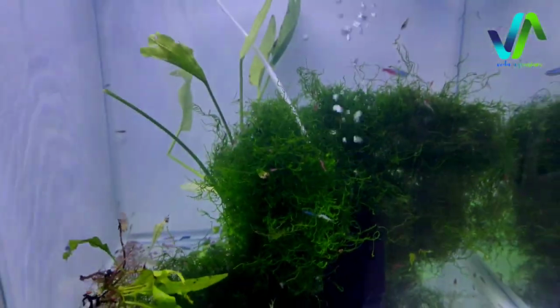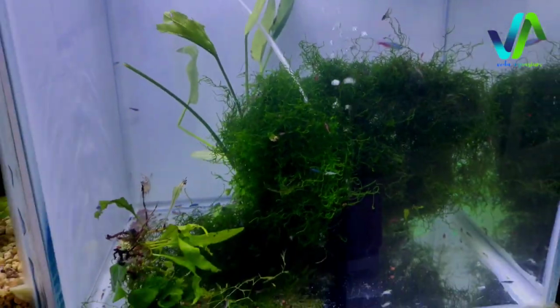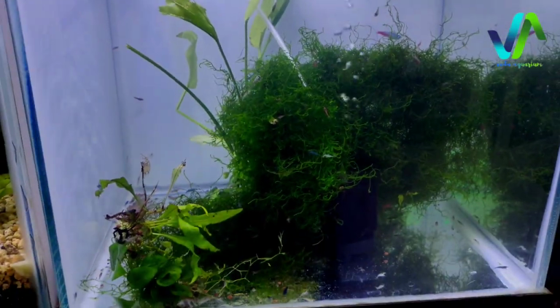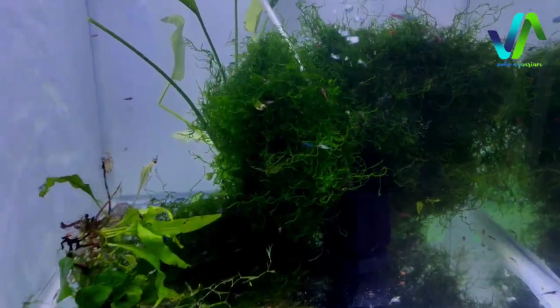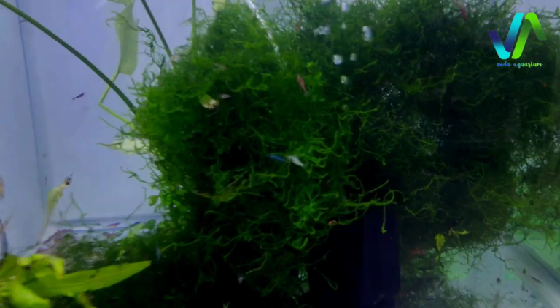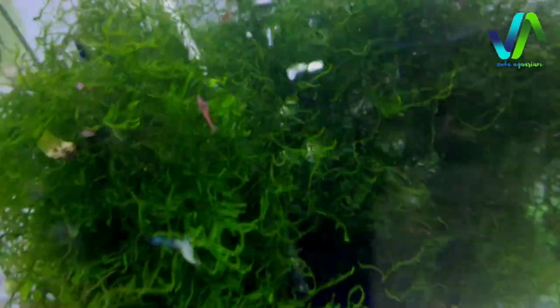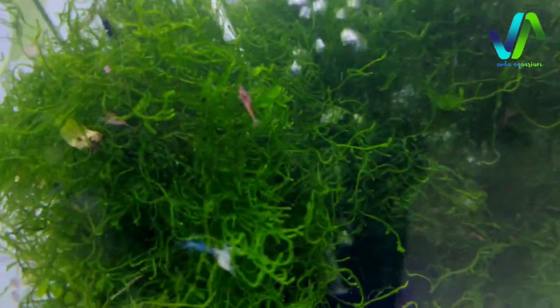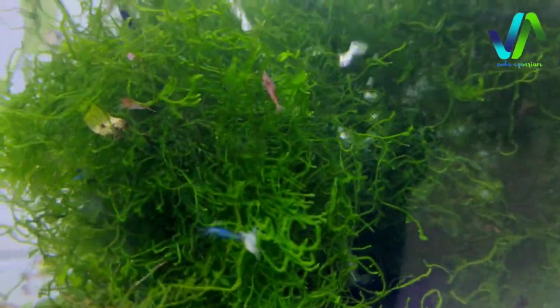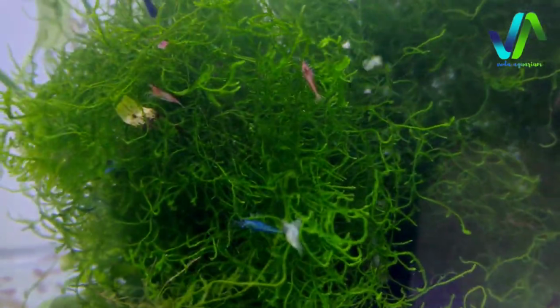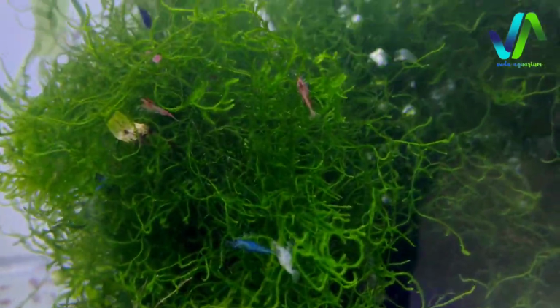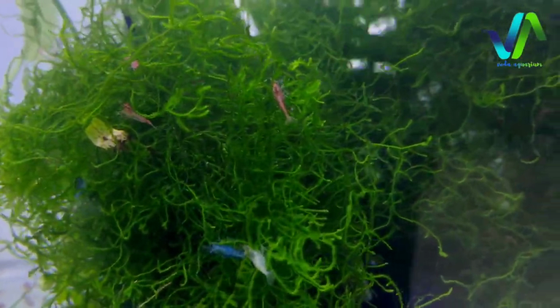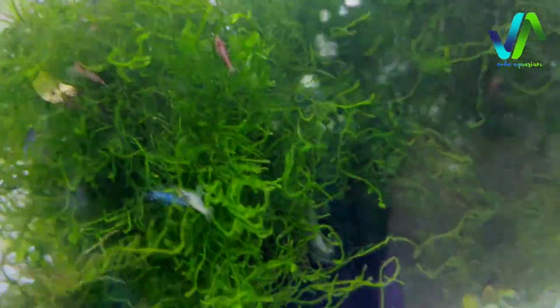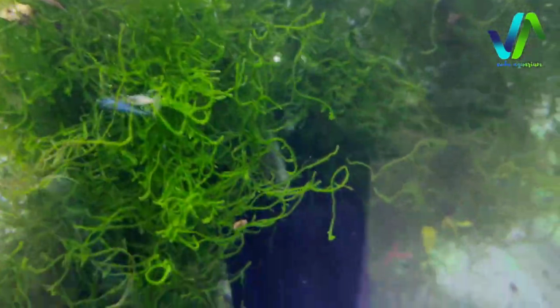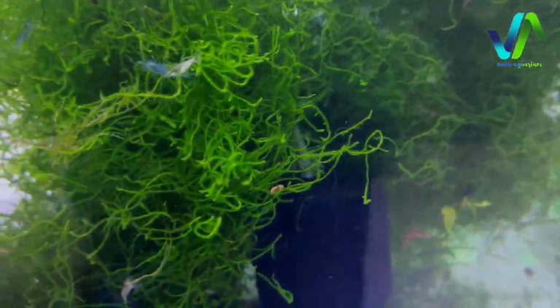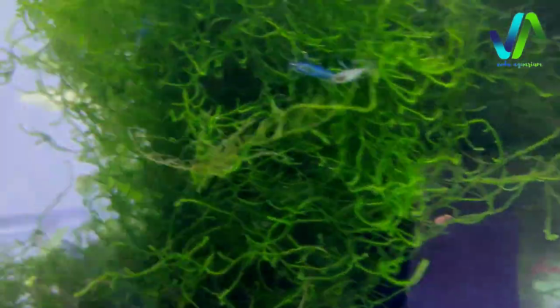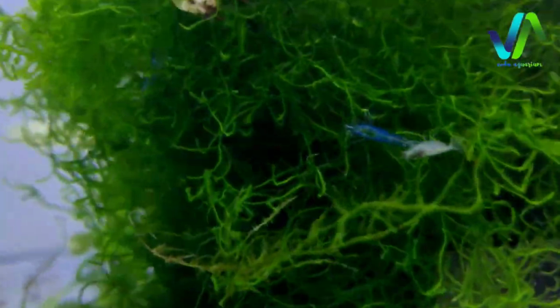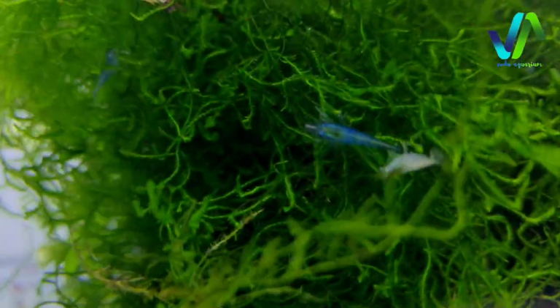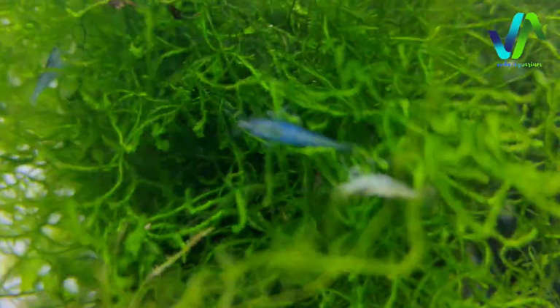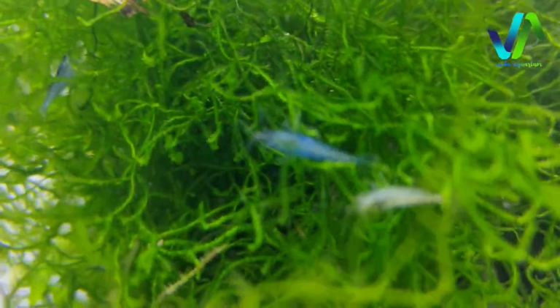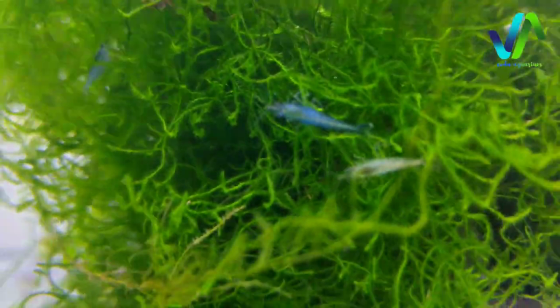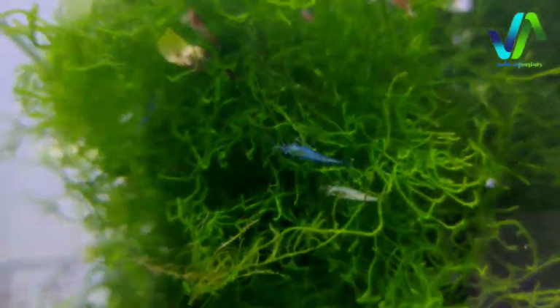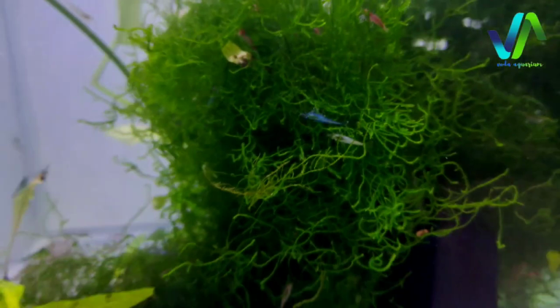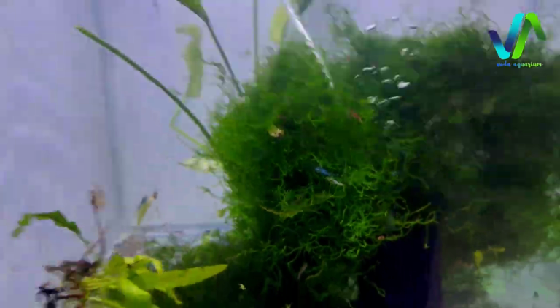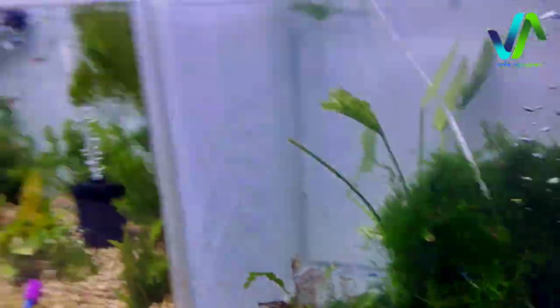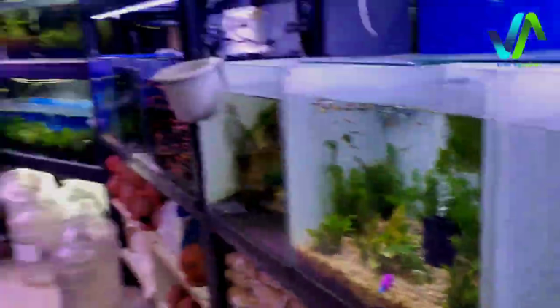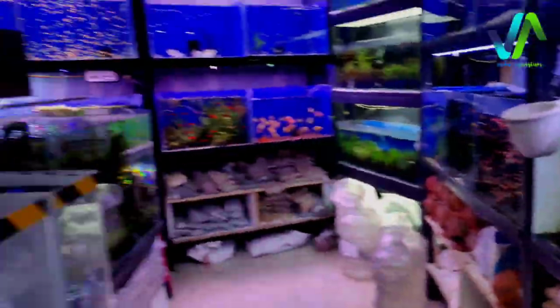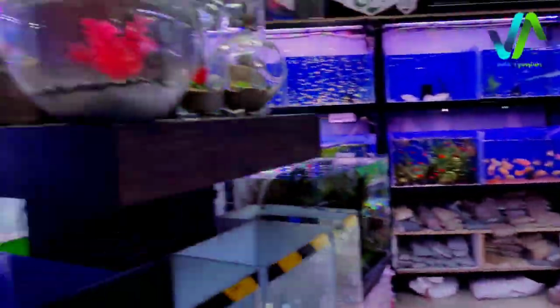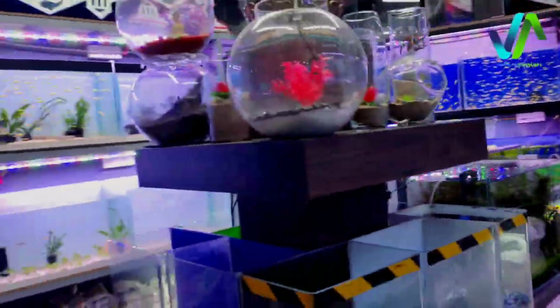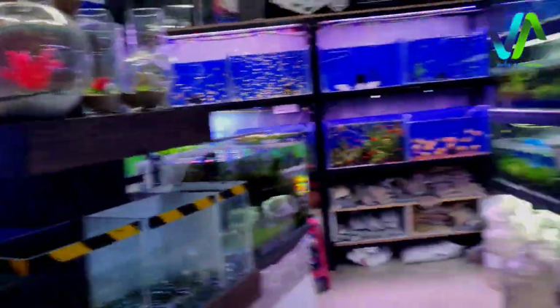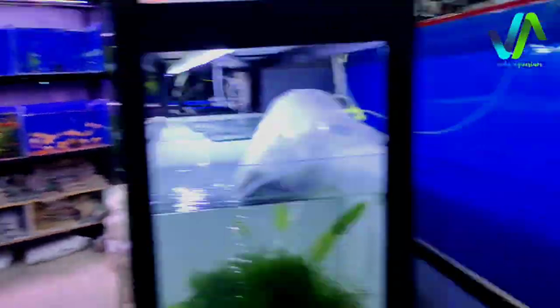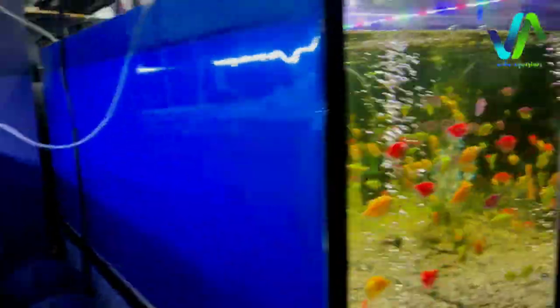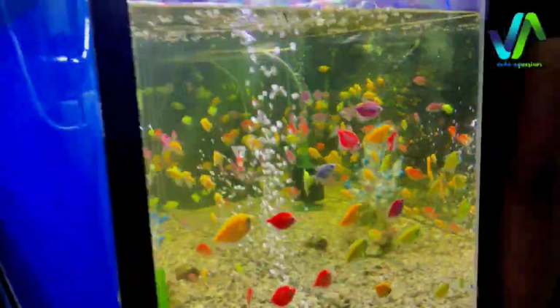And in this tank we have moss. You can see with the moss there are some shrimps like blue shrimp and red shrimp. And done with this live fish room.